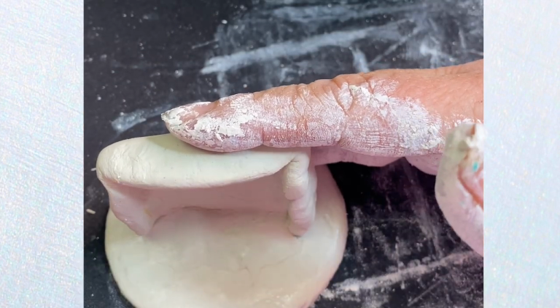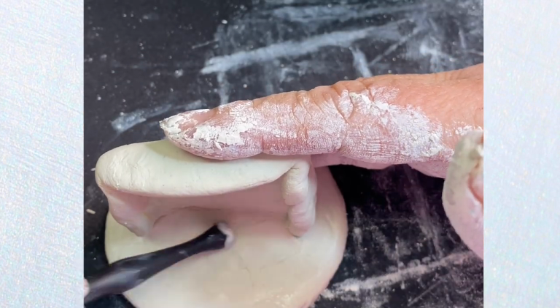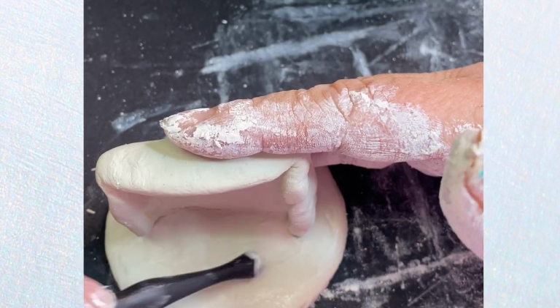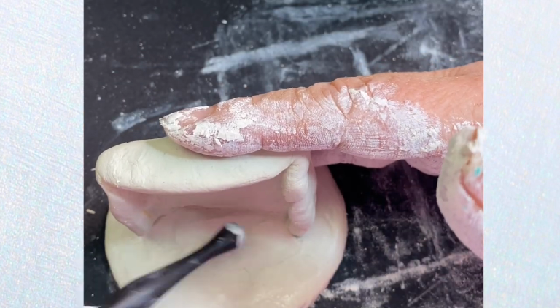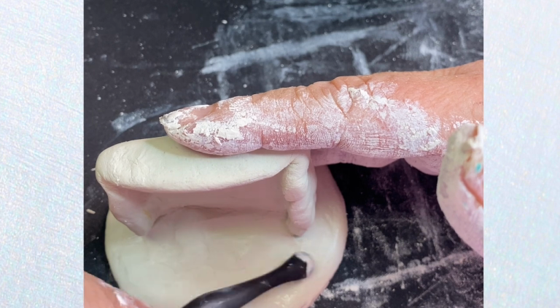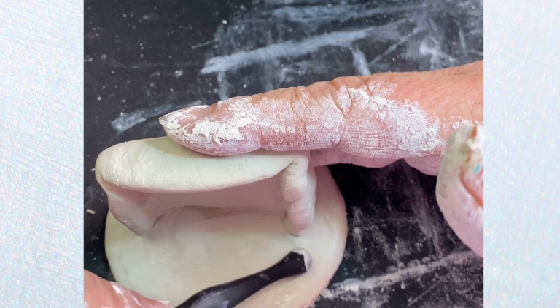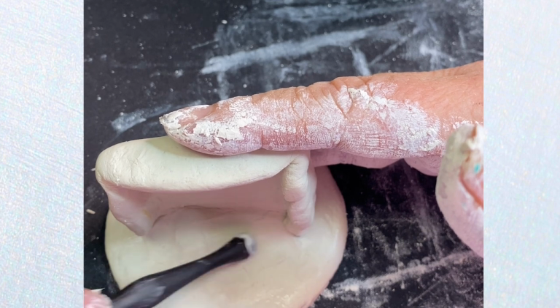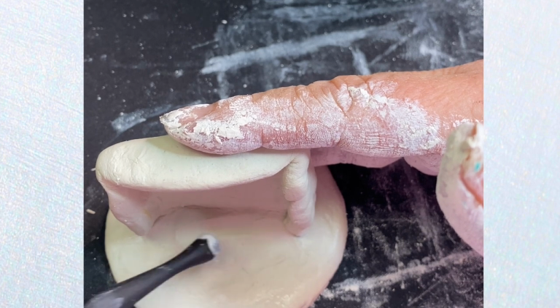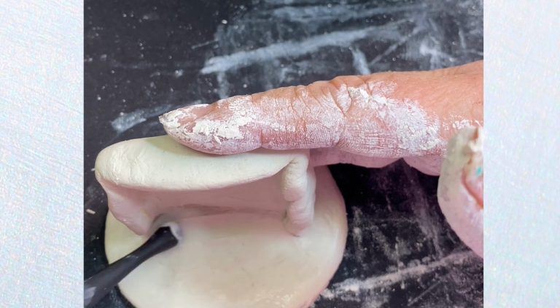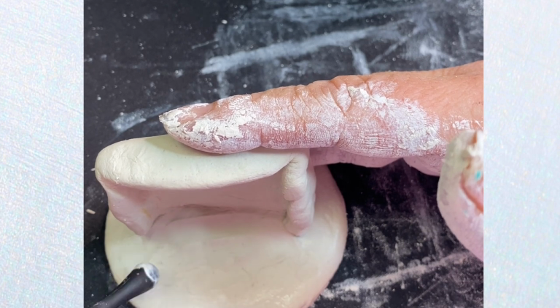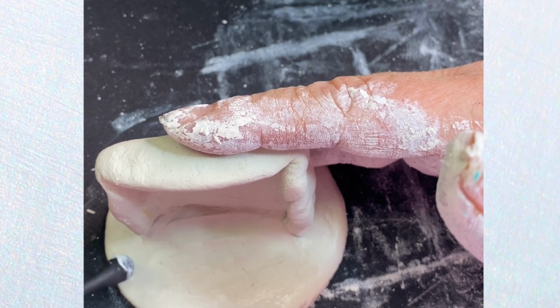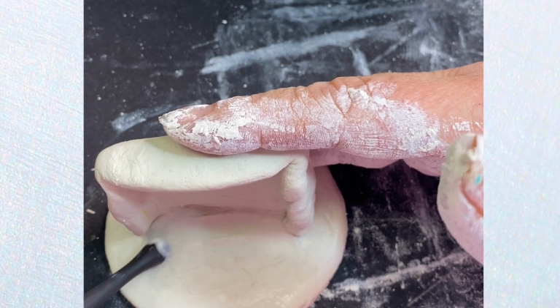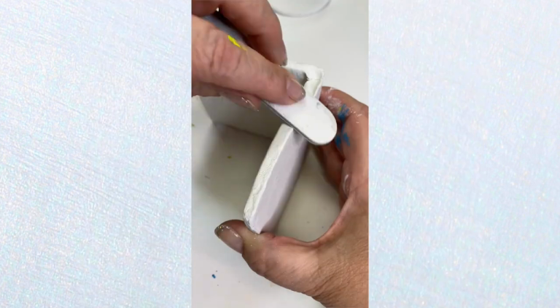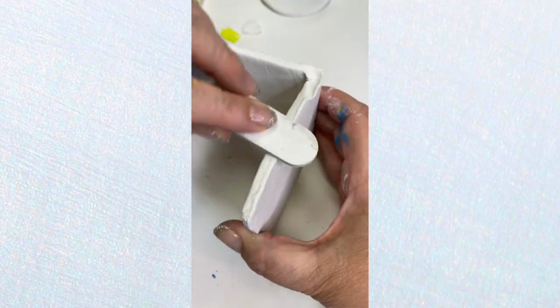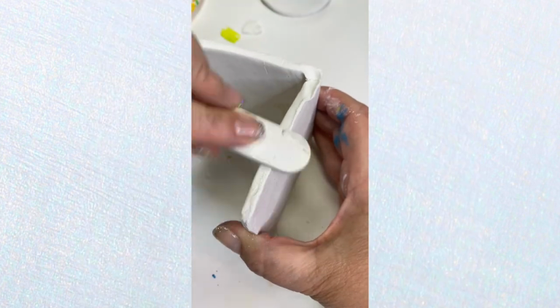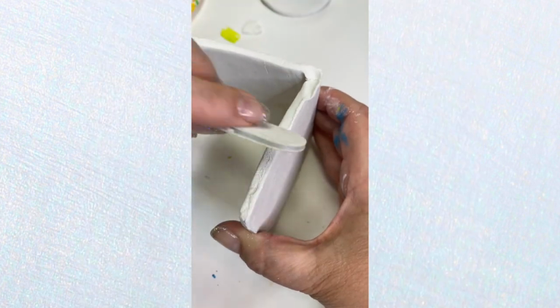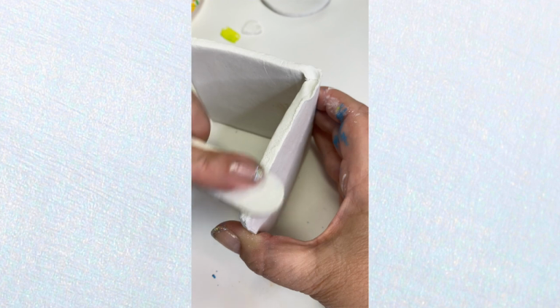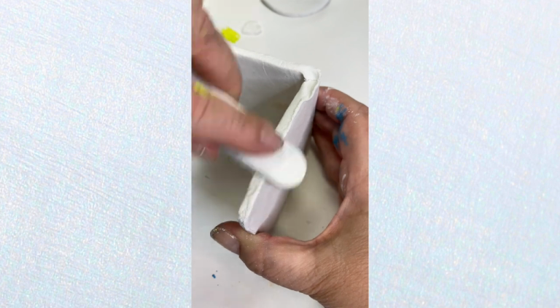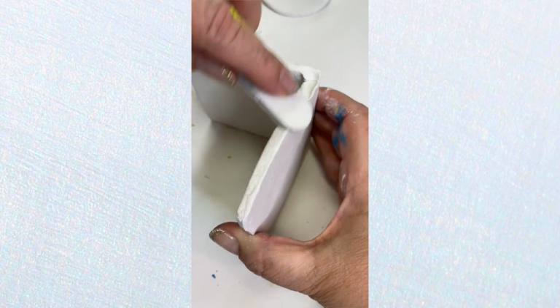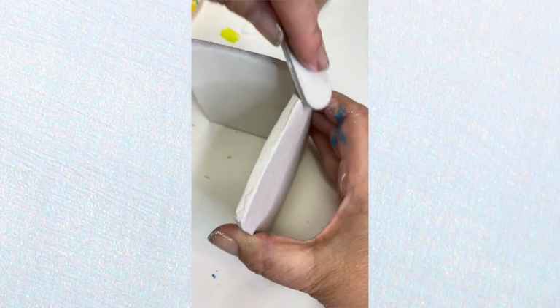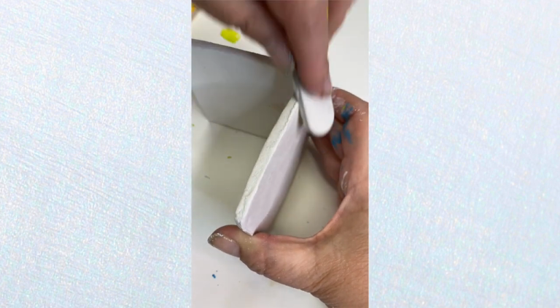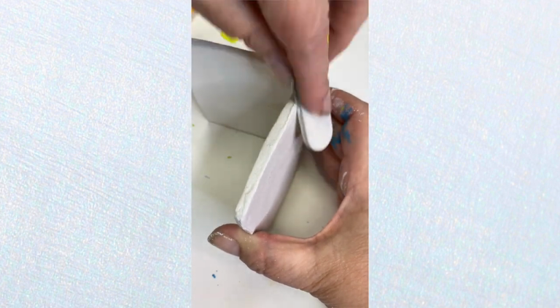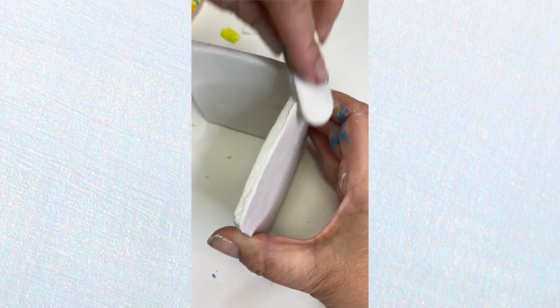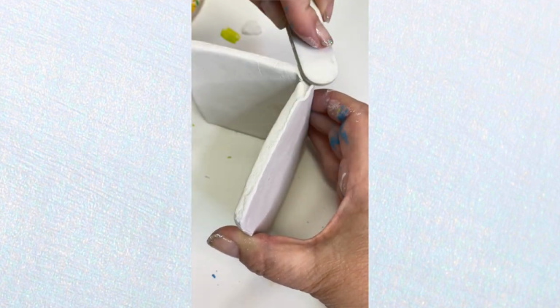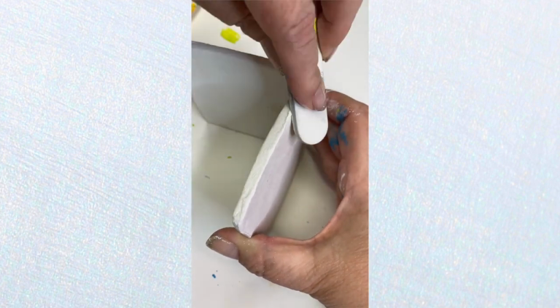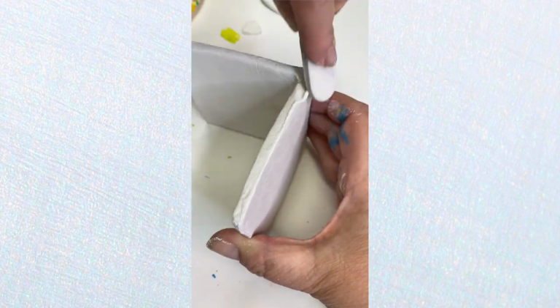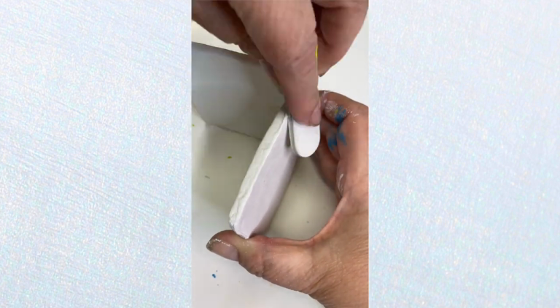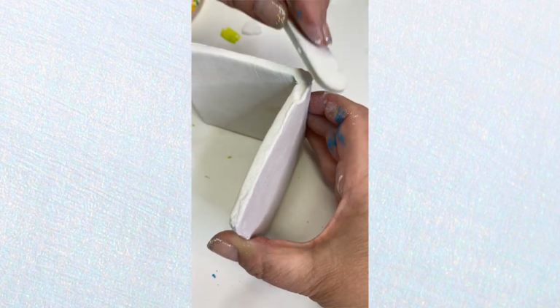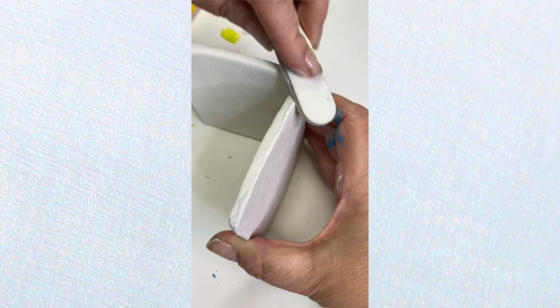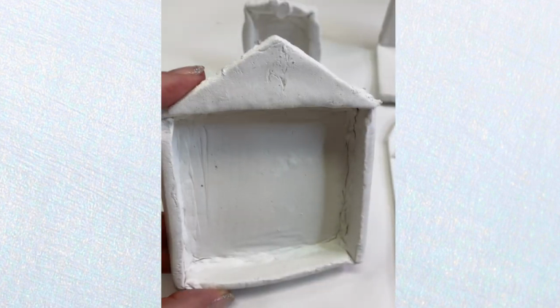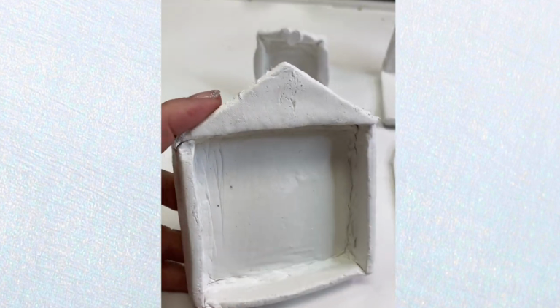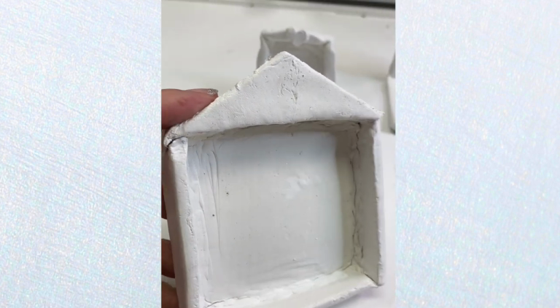When it comes to drying your pieces, I like to wrap them loosely in plastic for about five or six hours. Then I'll remove the plastic and let them dry for at least 24 hours, sometimes longer.